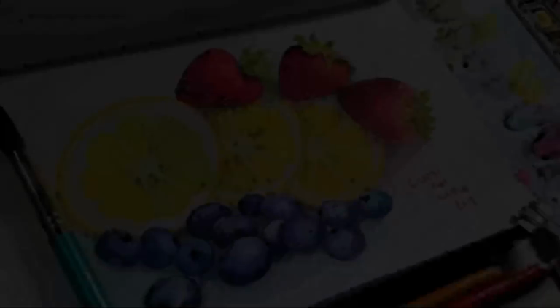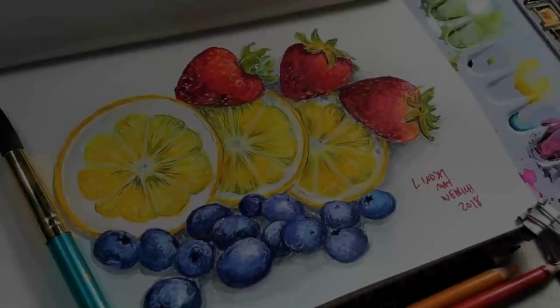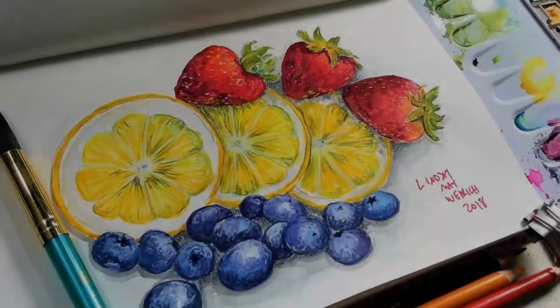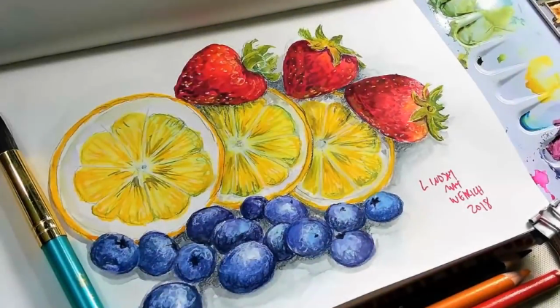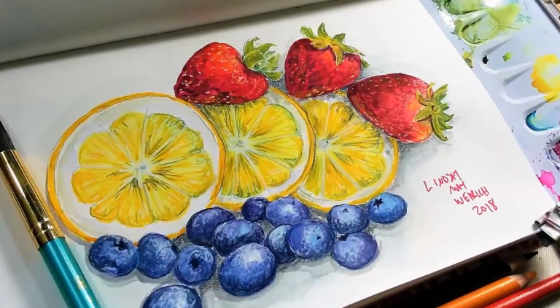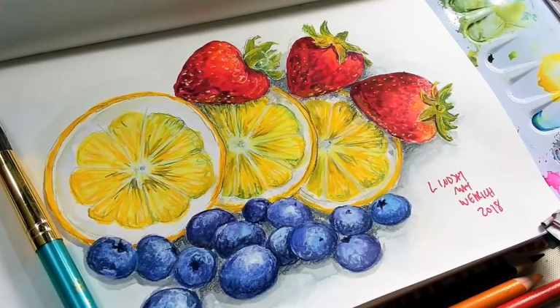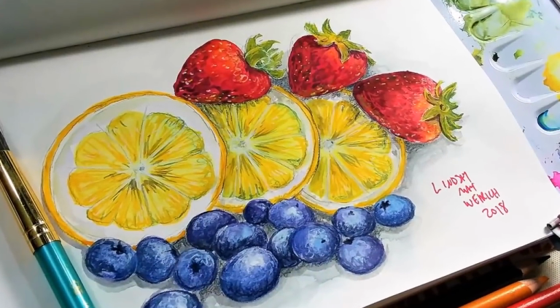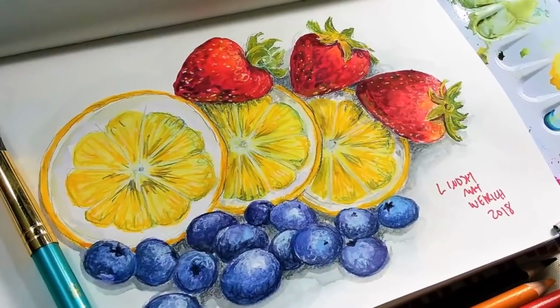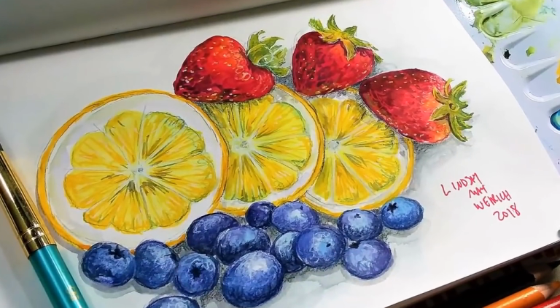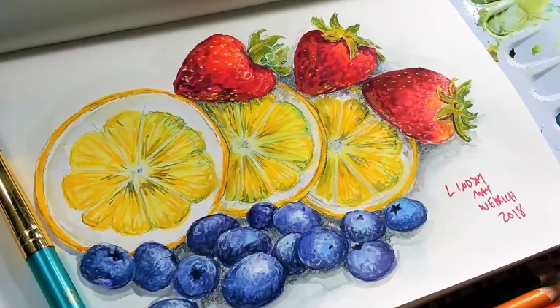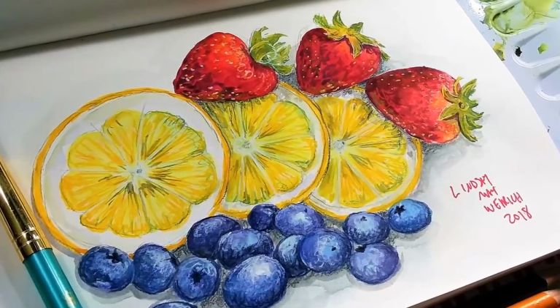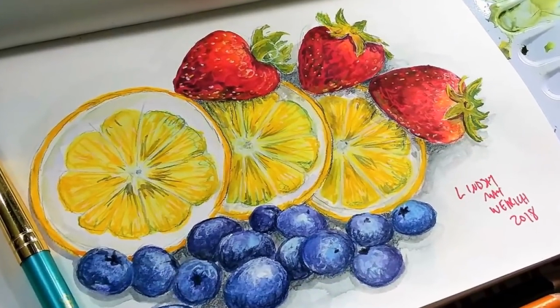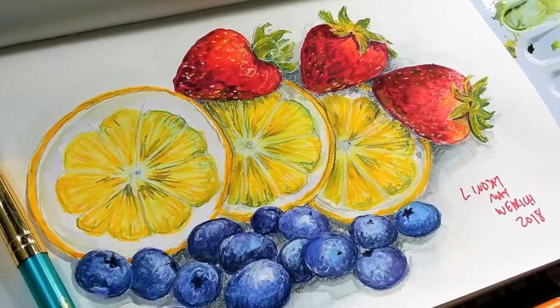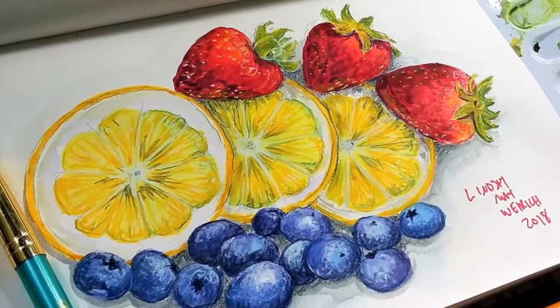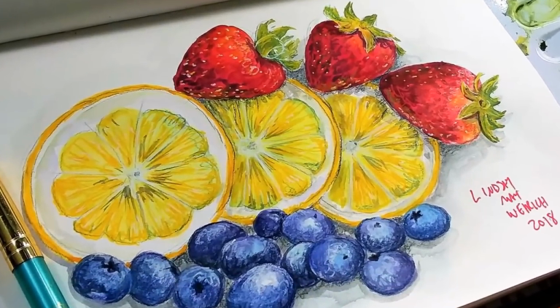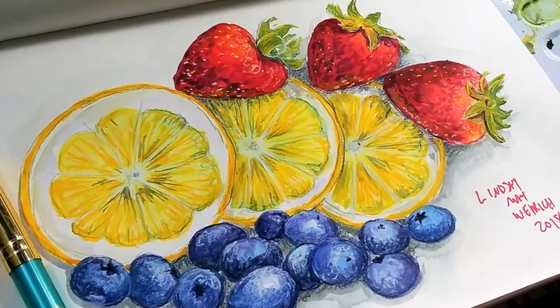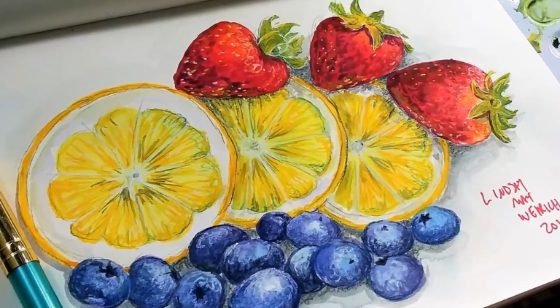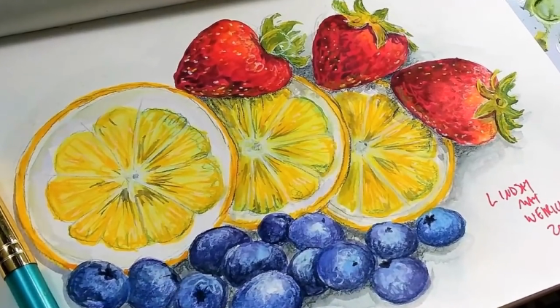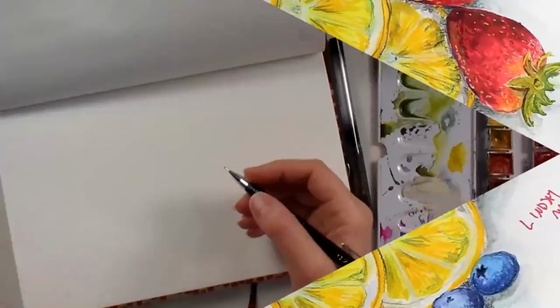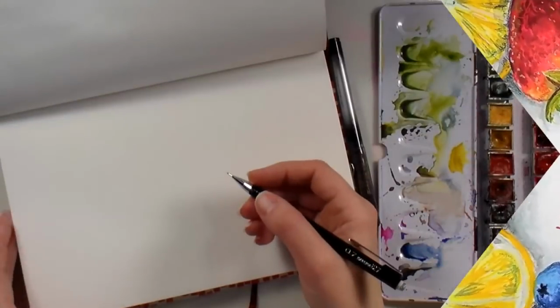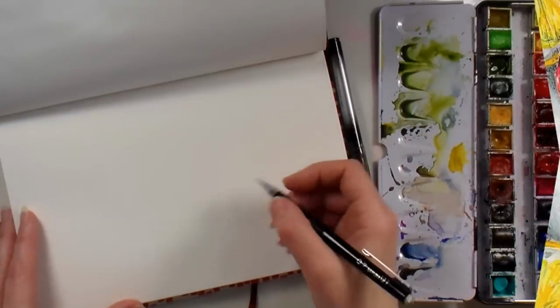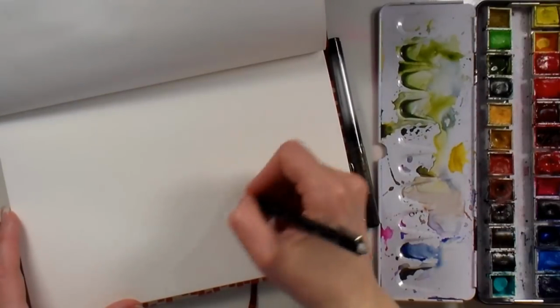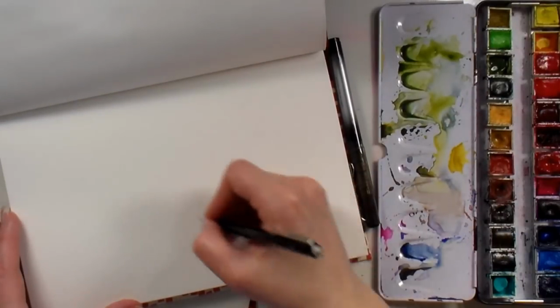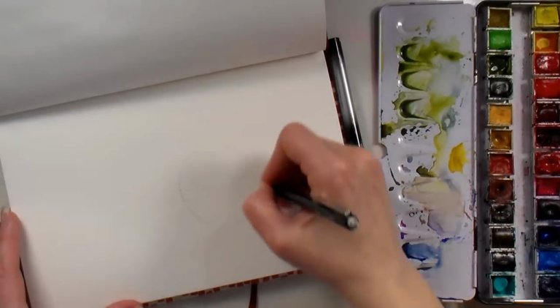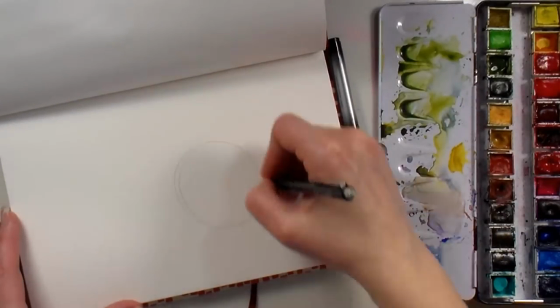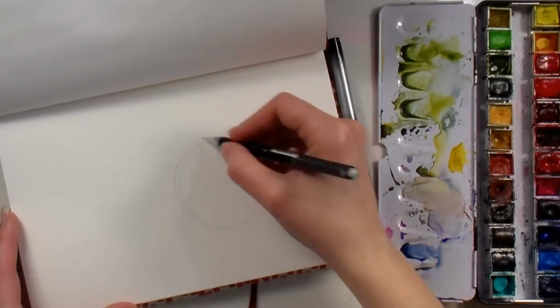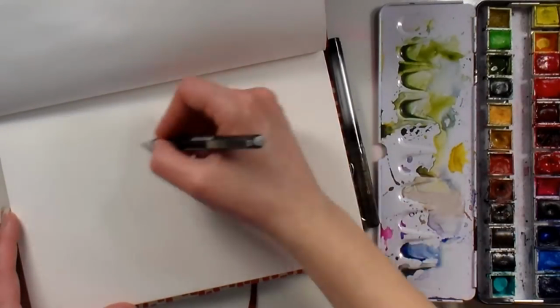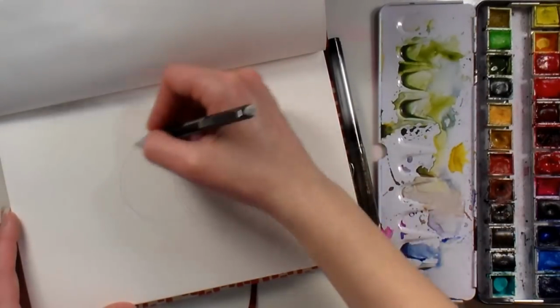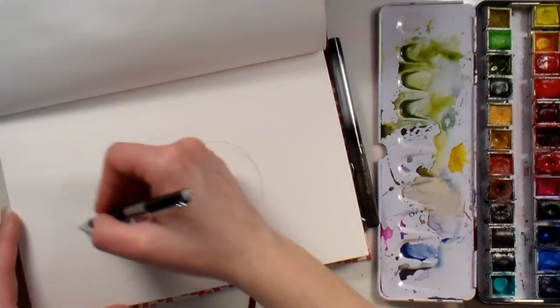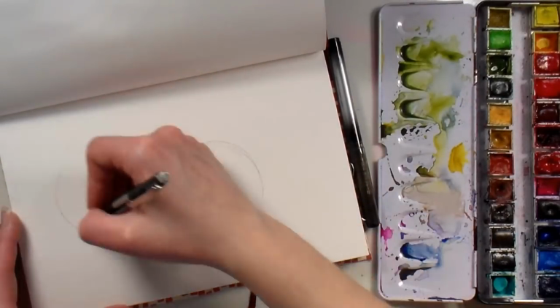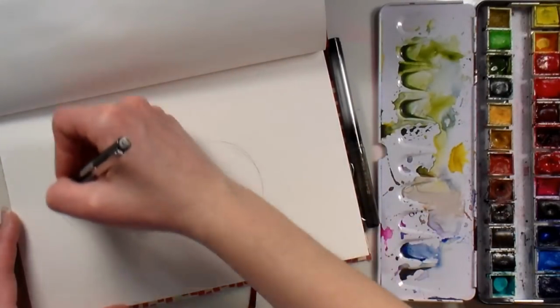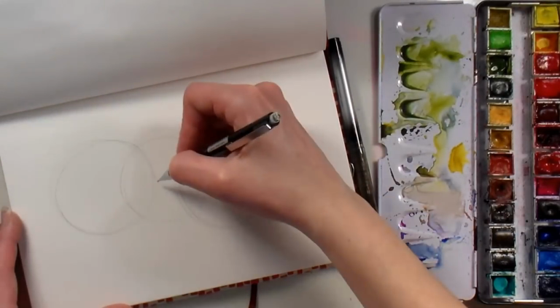Hi there, Lindsay here, the Frugal Crafter, and it is Sketchbook Sunday. Today I thought it would be fun to do some summery fruit since it still is very much wintry here in Maine.